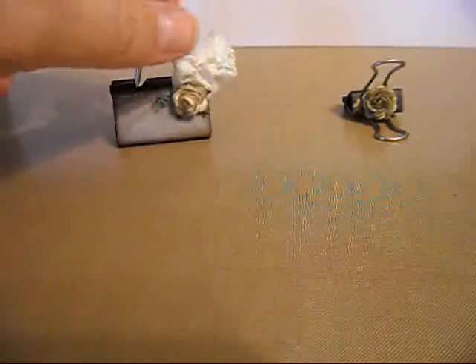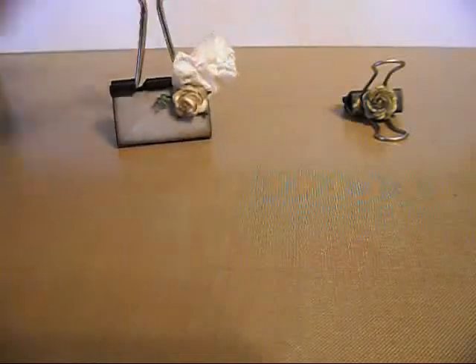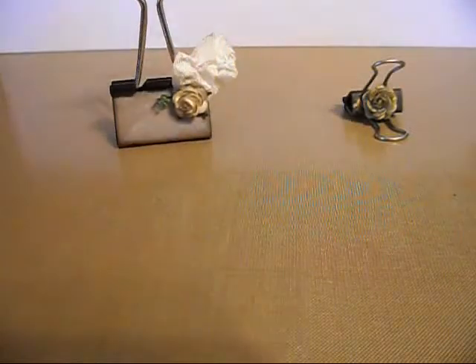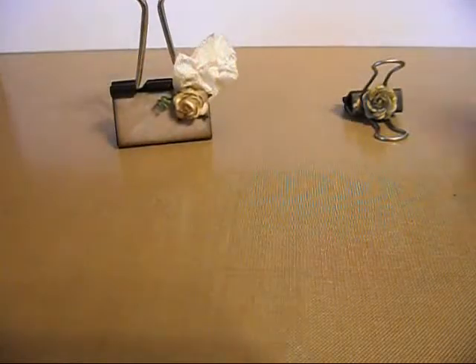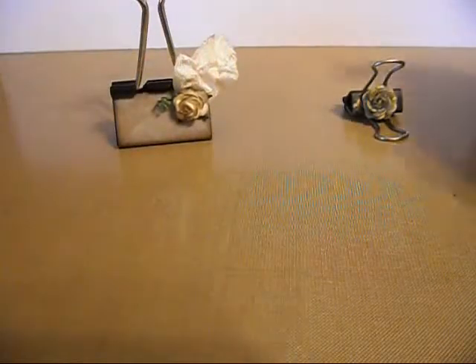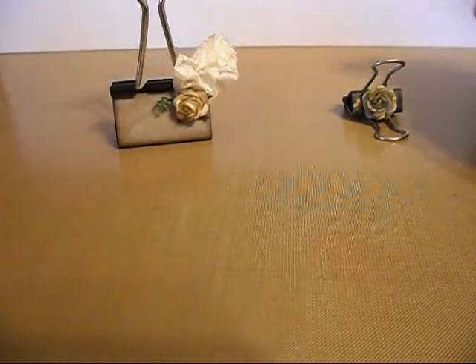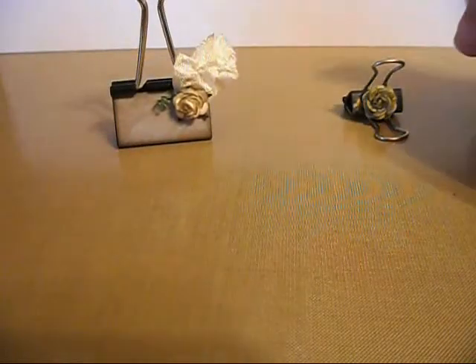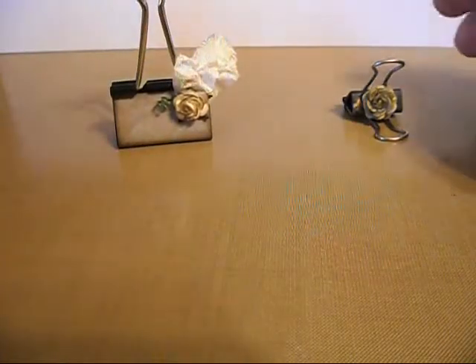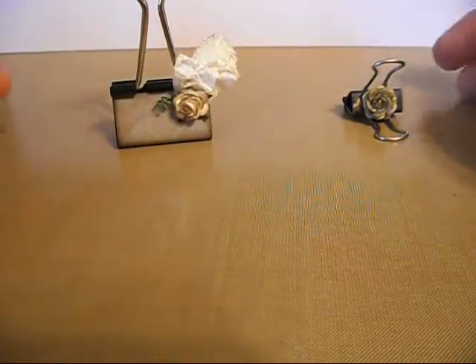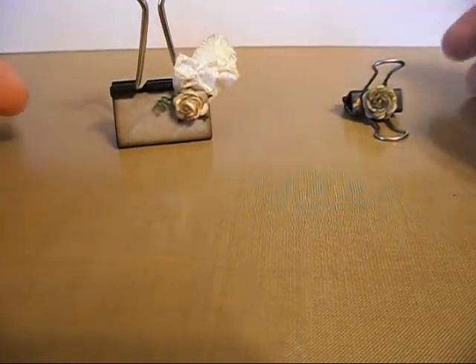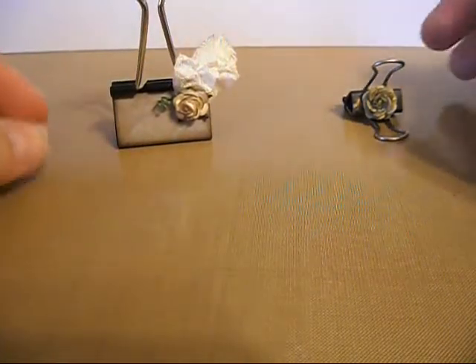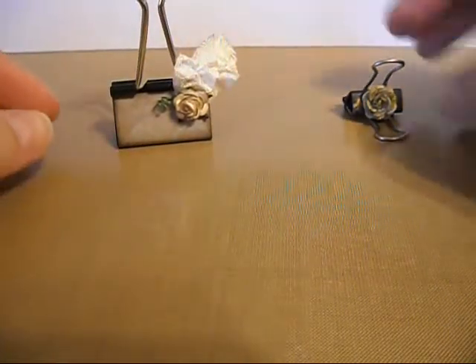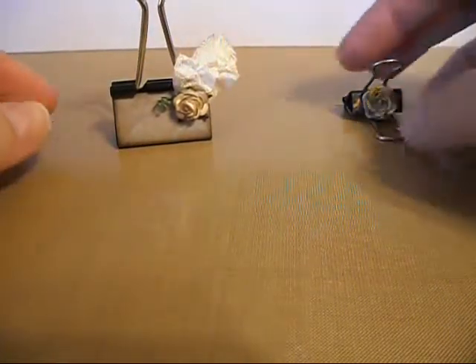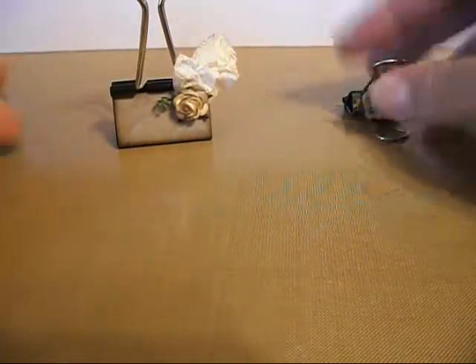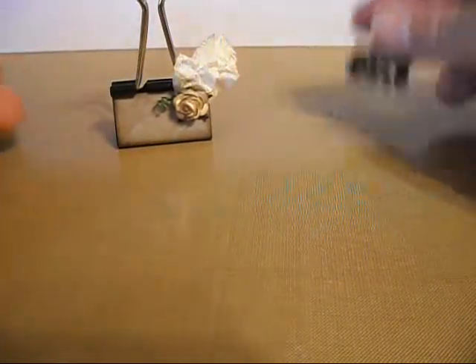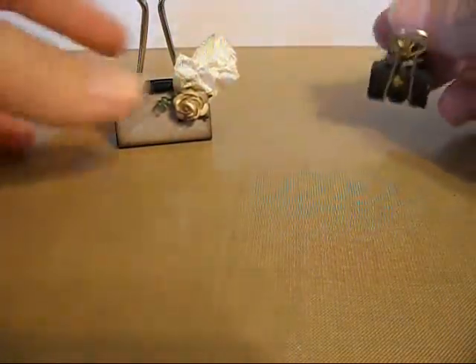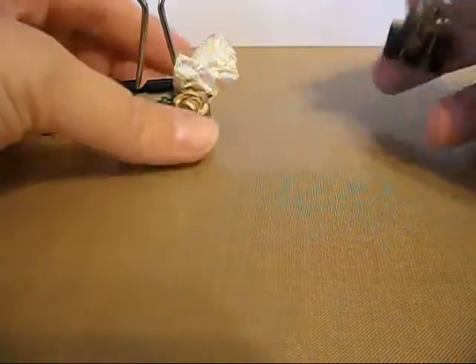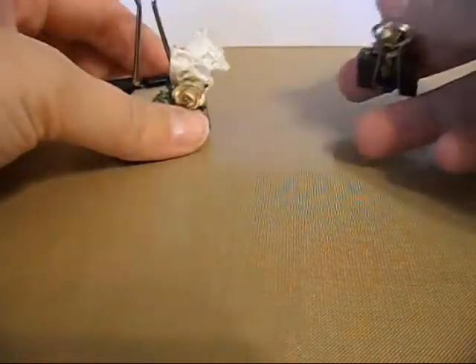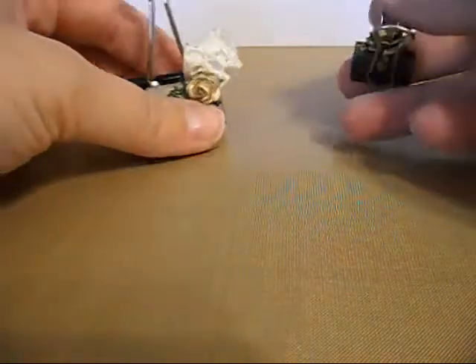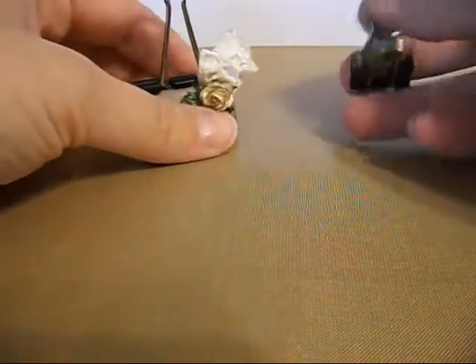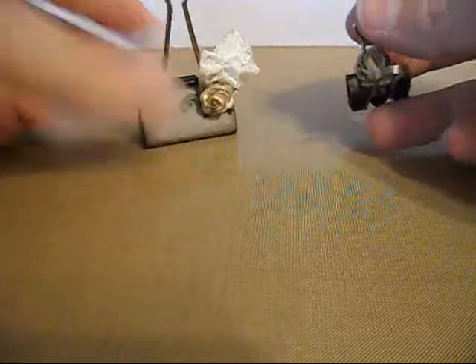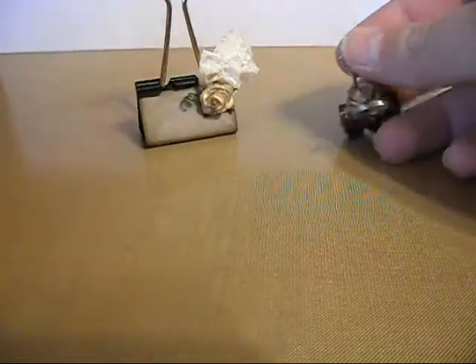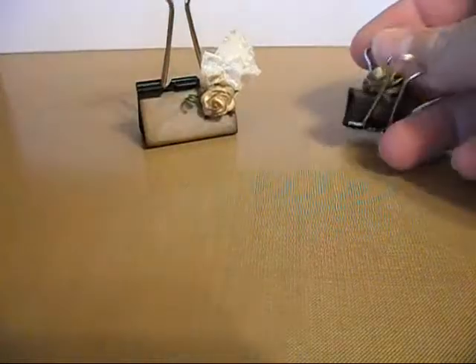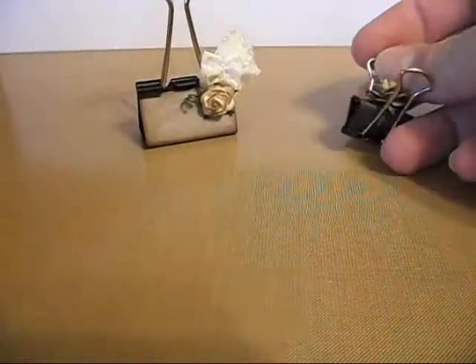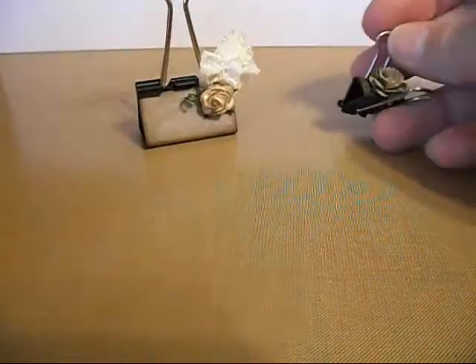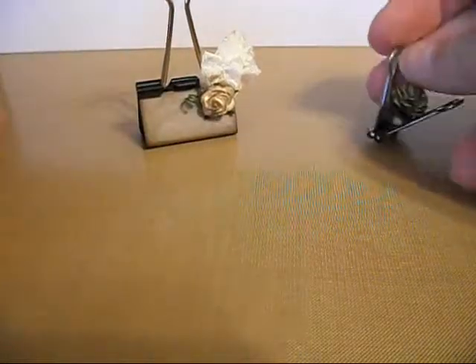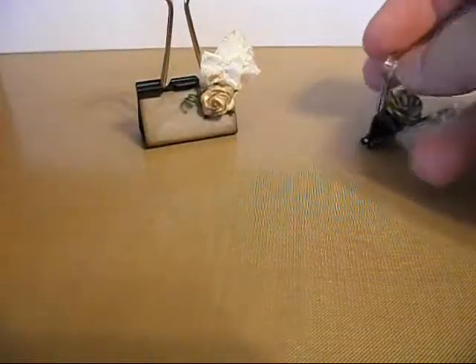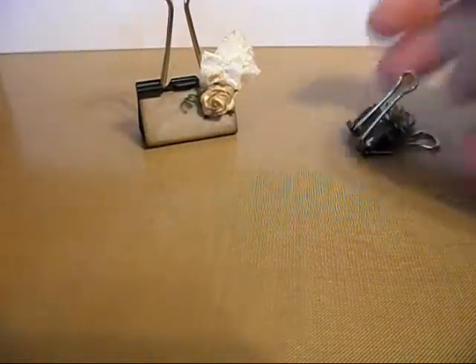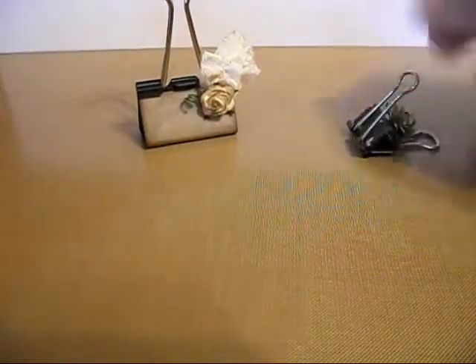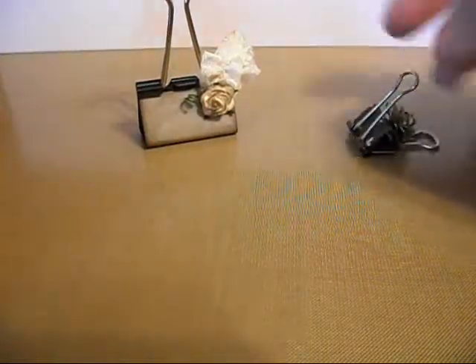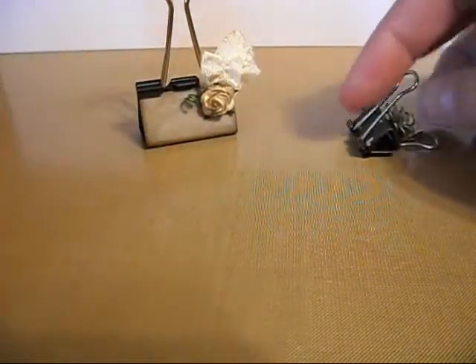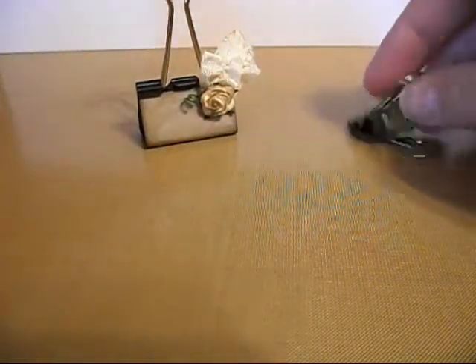Hi and welcome to Creative Pizzazz. This is Leslie. Today I'm going to show you a project I made using Wilder Crafts products.